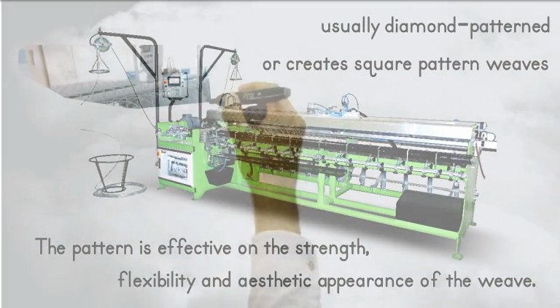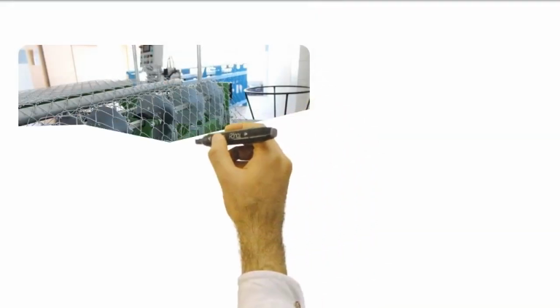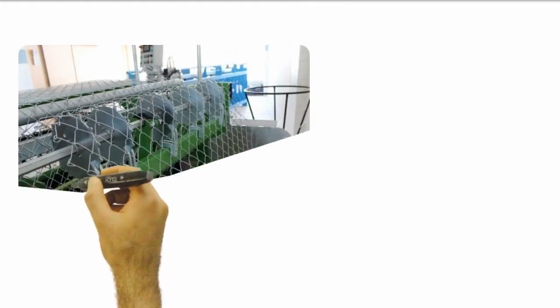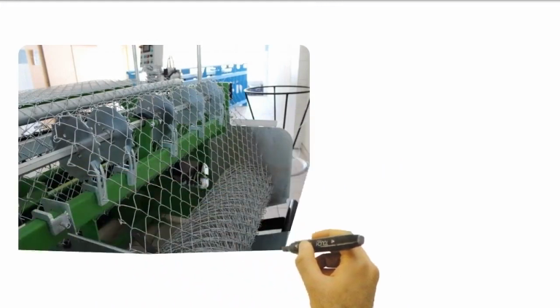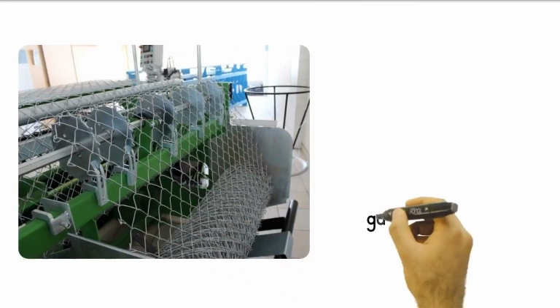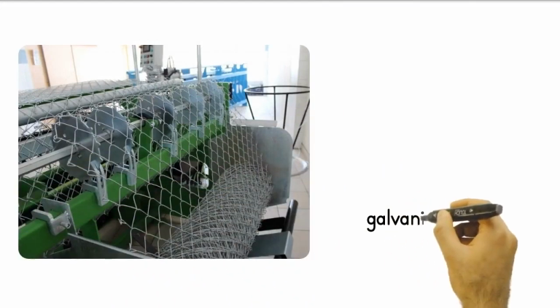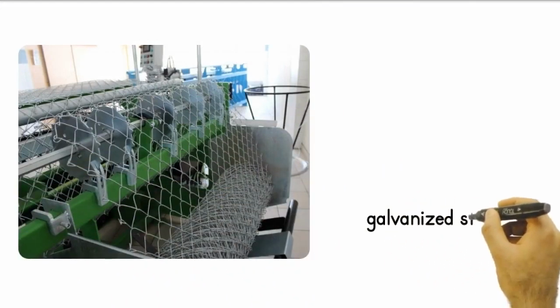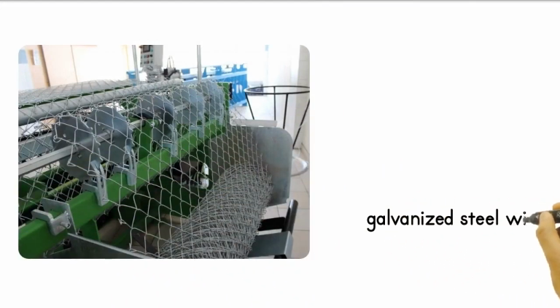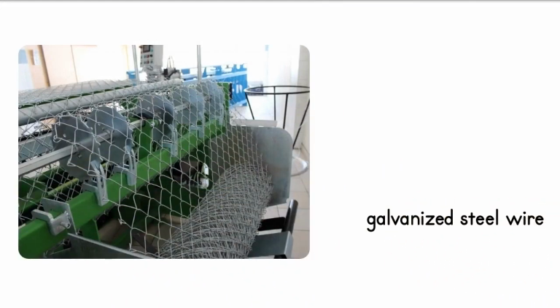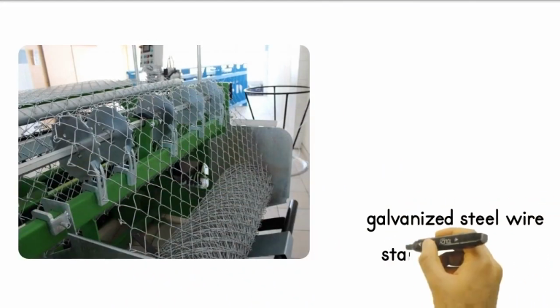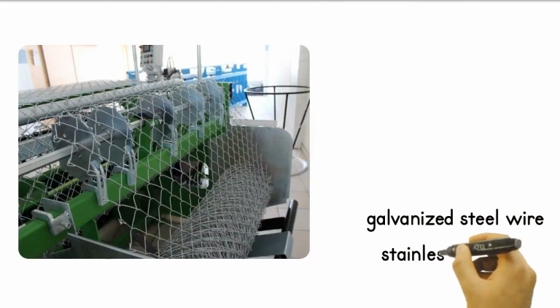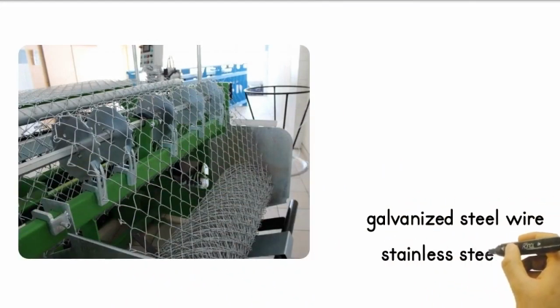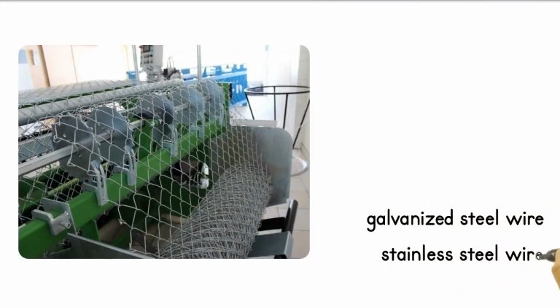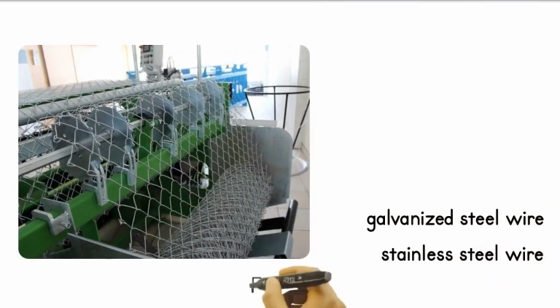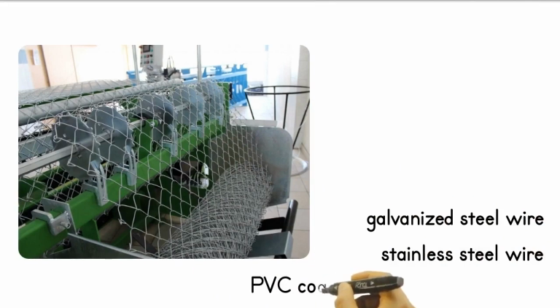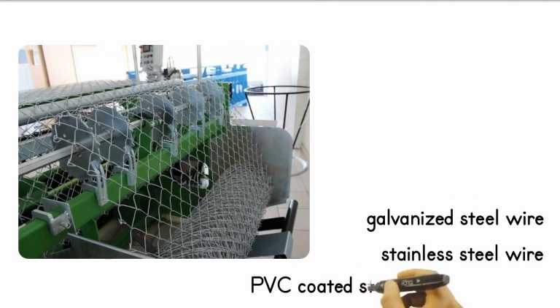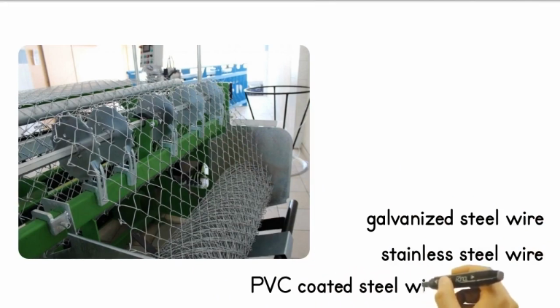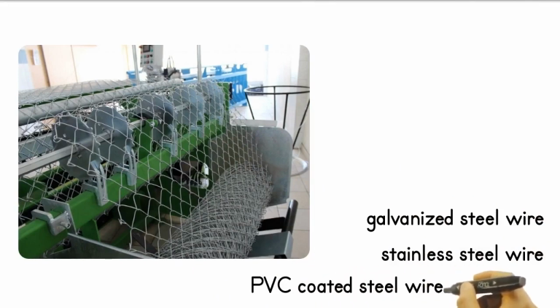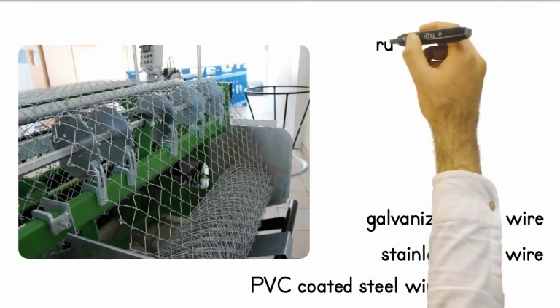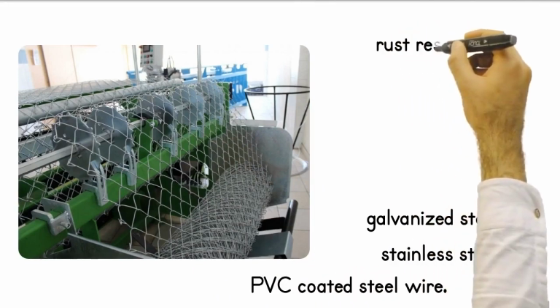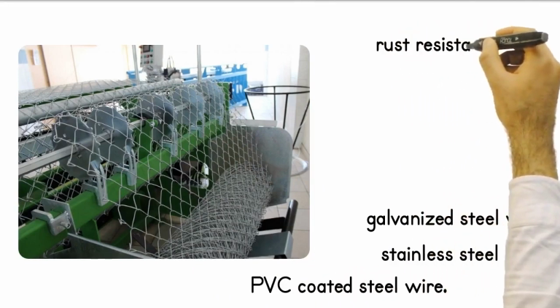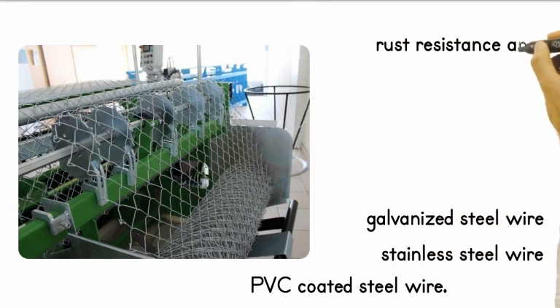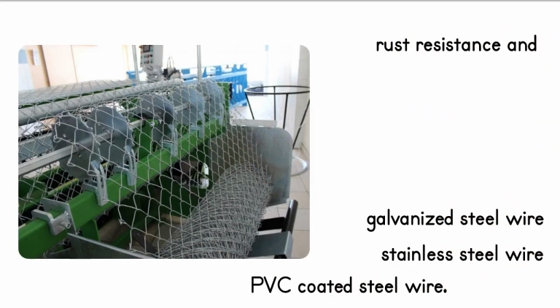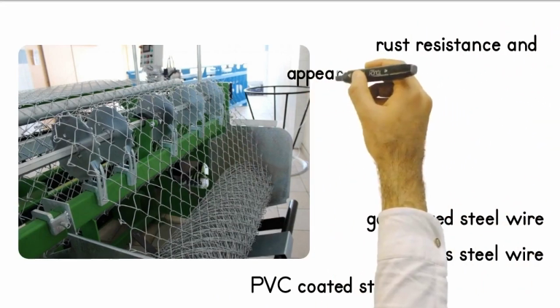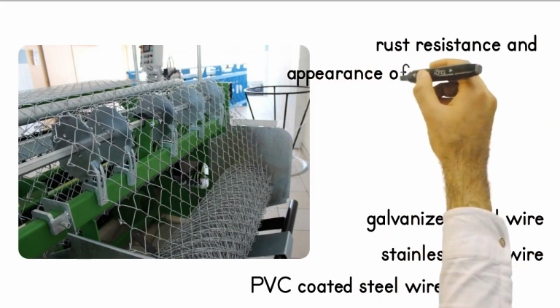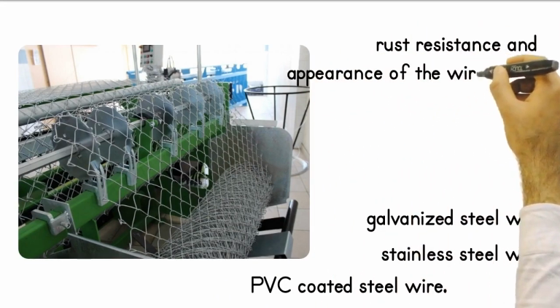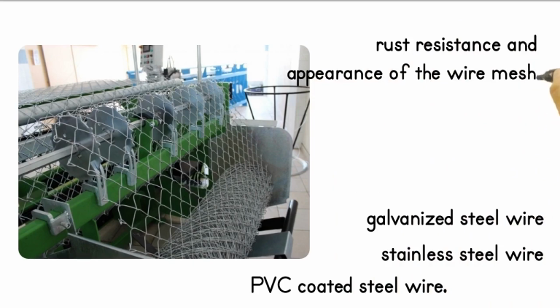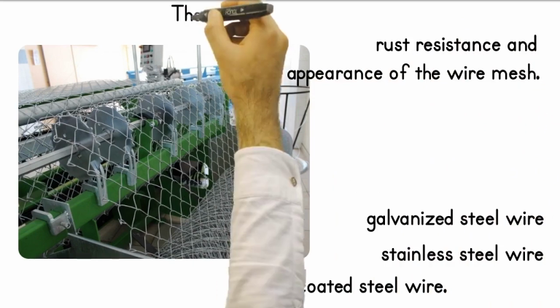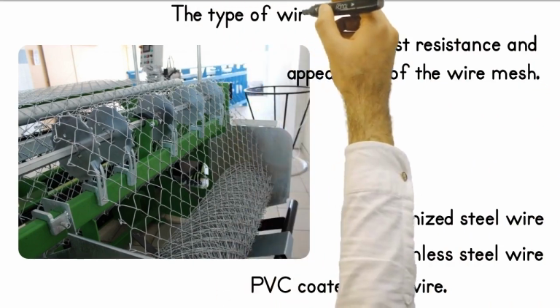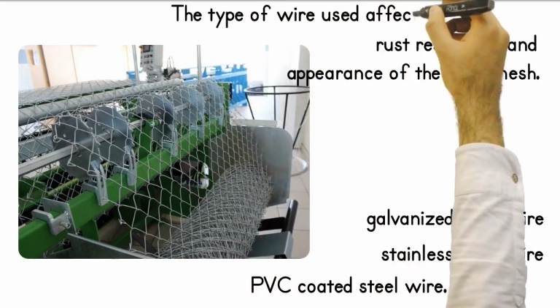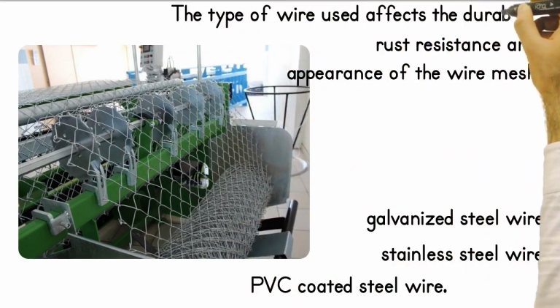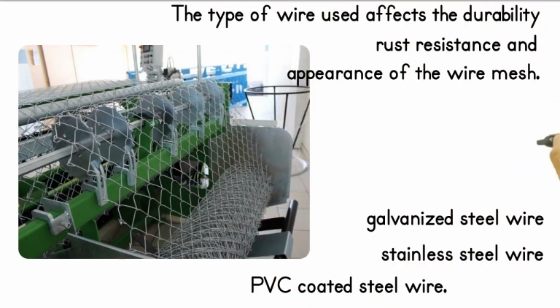Wire mesh machines usually use materials such as galvanized steel wire, stainless steel wire, or PVC coated steel wire. The type of wire used affects the durability, rust resistance, and appearance of the wire mesh.